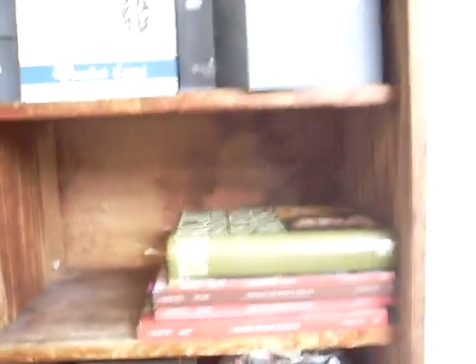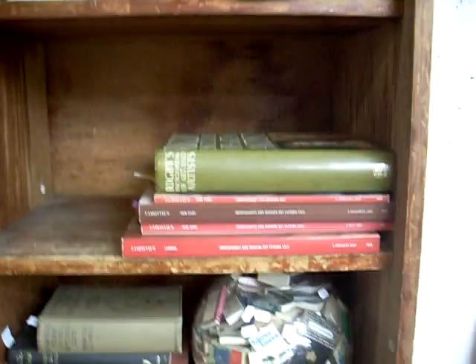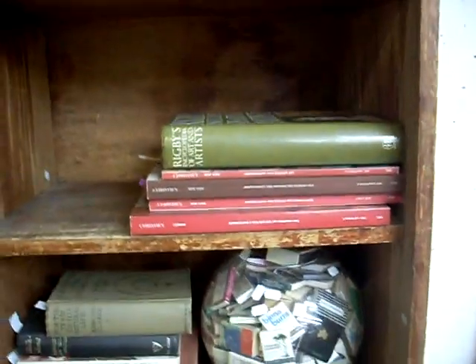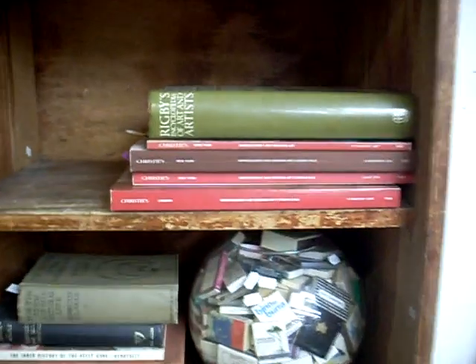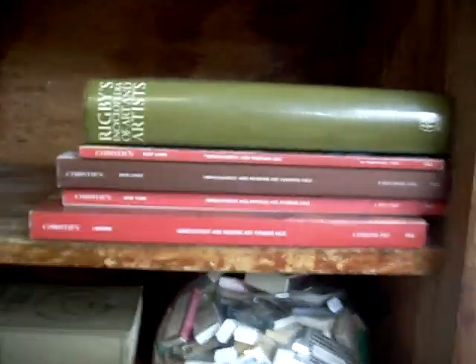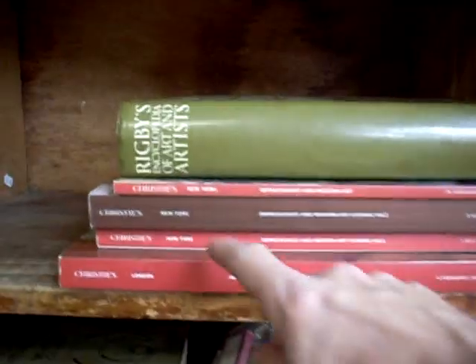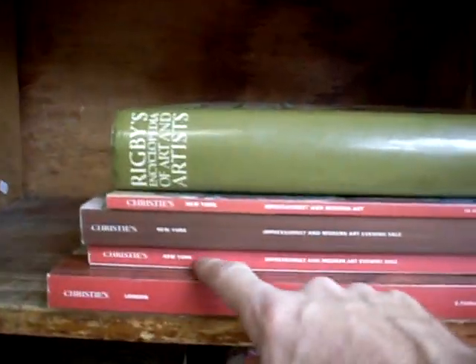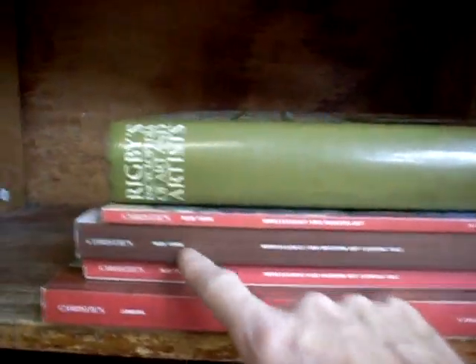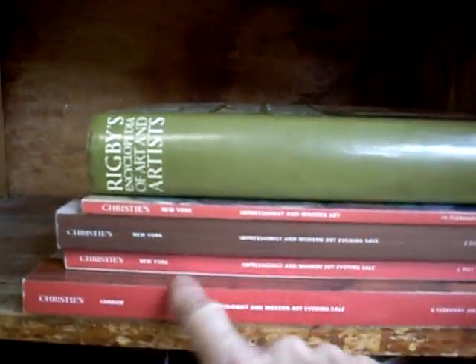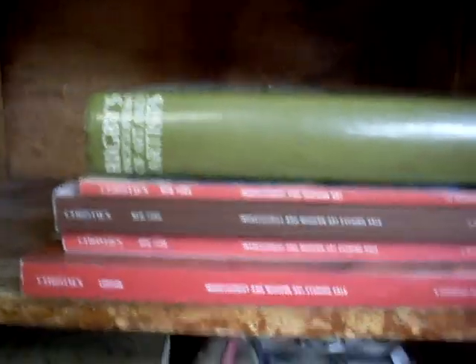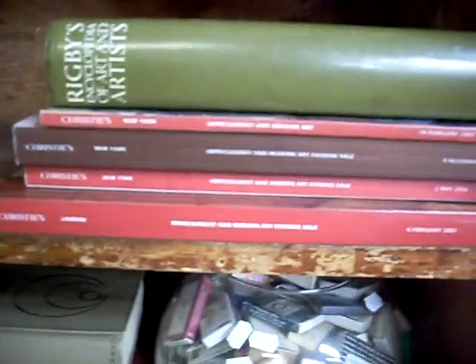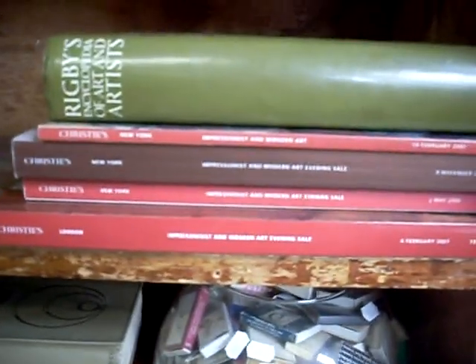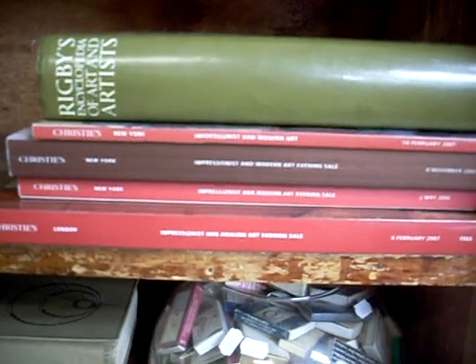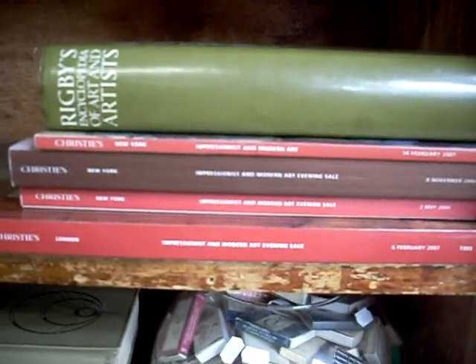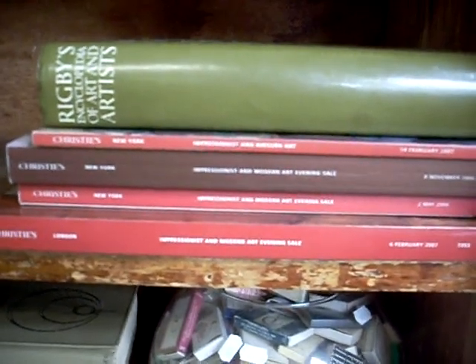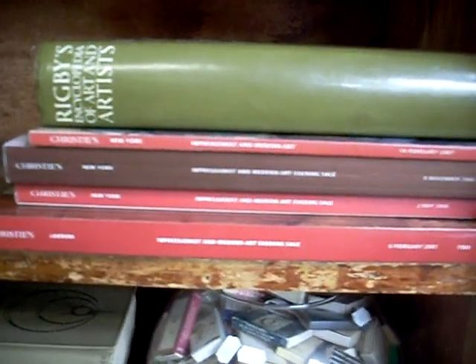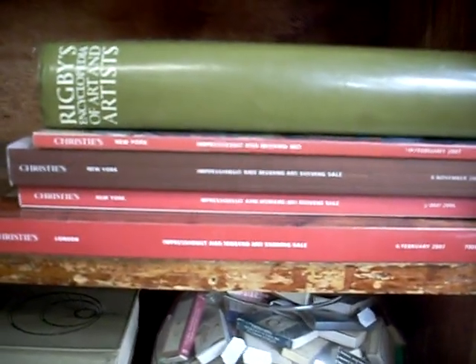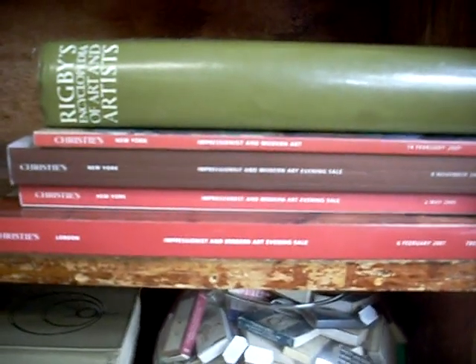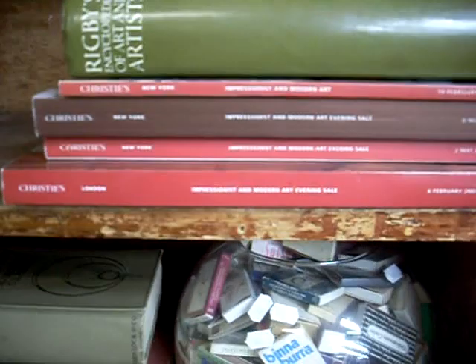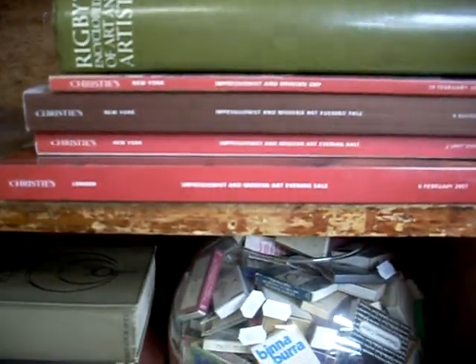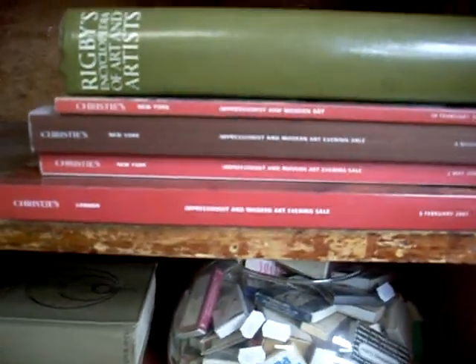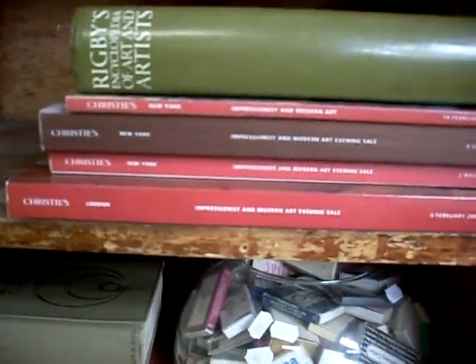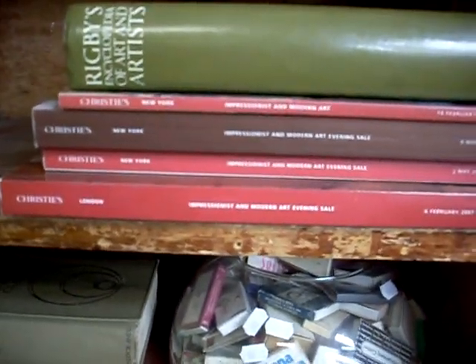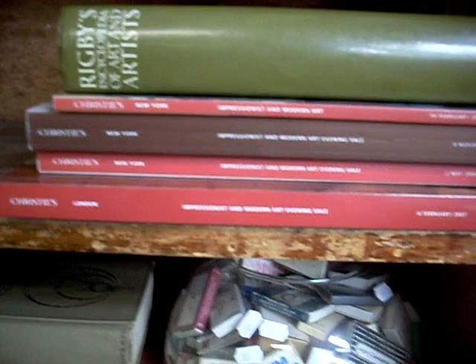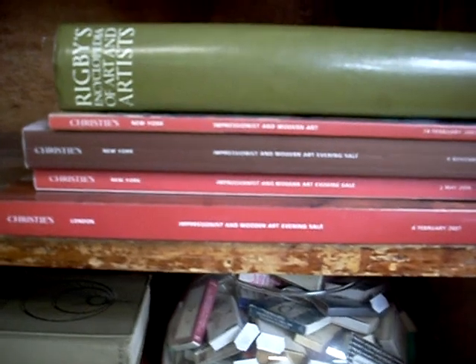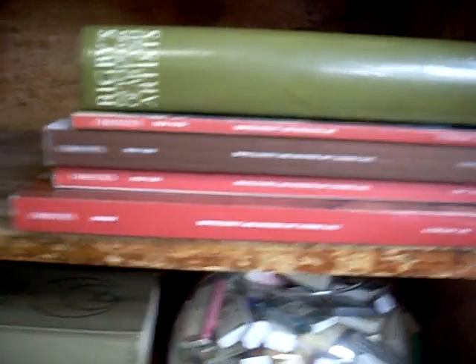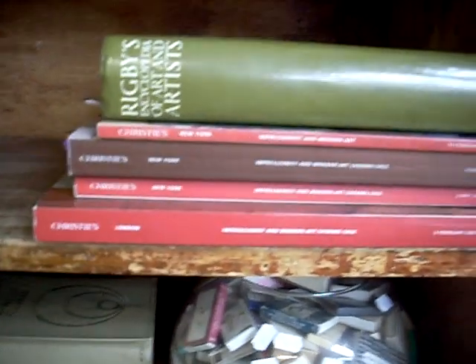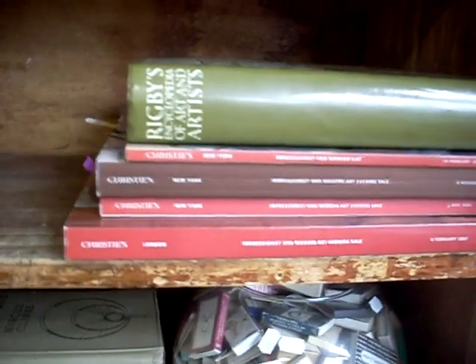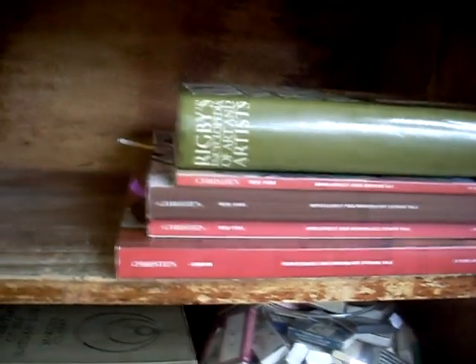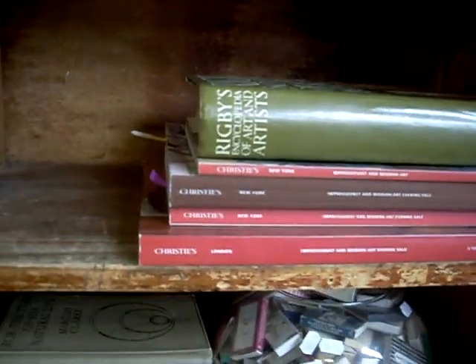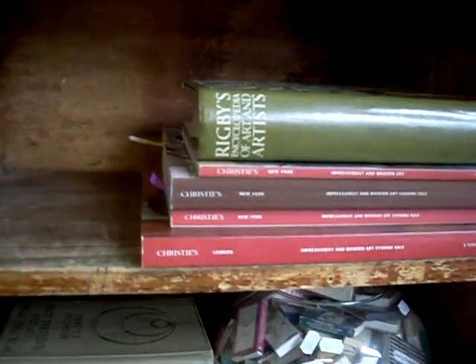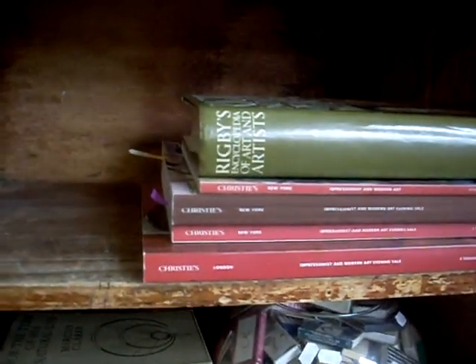Some art reference books — some of these Christie's catalogues from New York are pretty amazing. There's one of them I think only had about 80 lots in the actual auction, and I think the lowest price was about $500,000 or something like that. So that is interesting to have a sort of flick through.